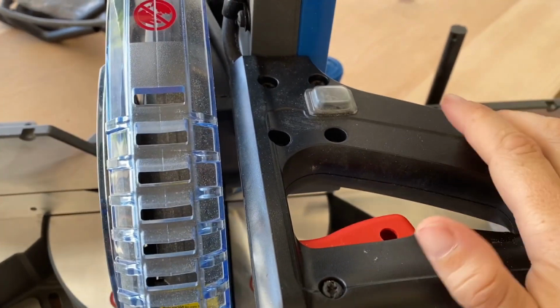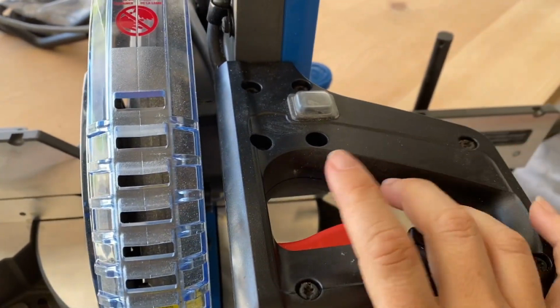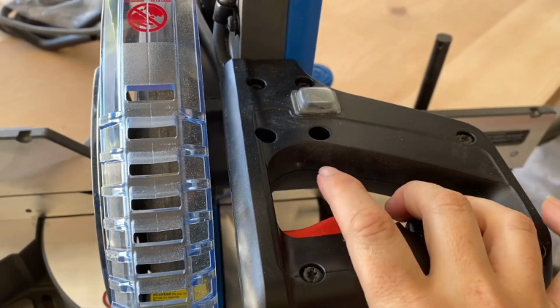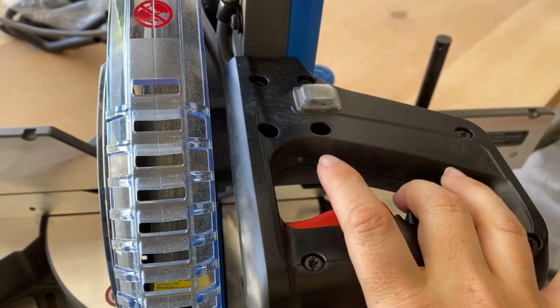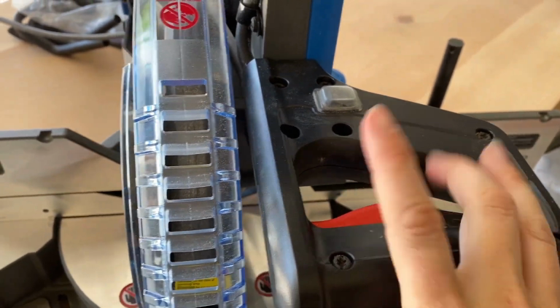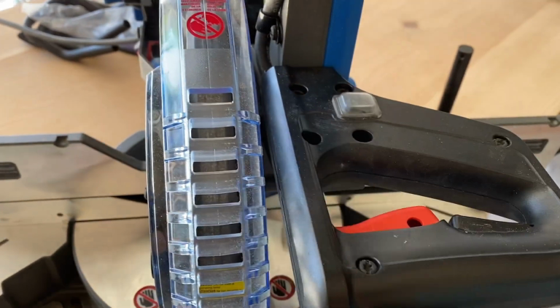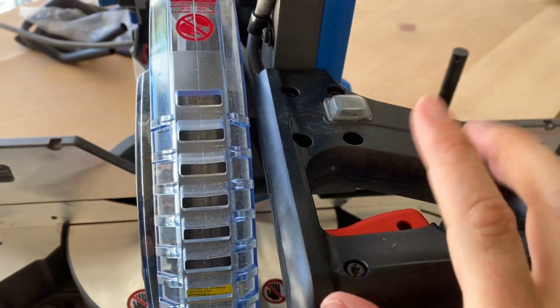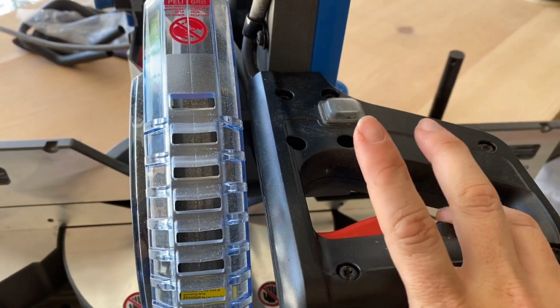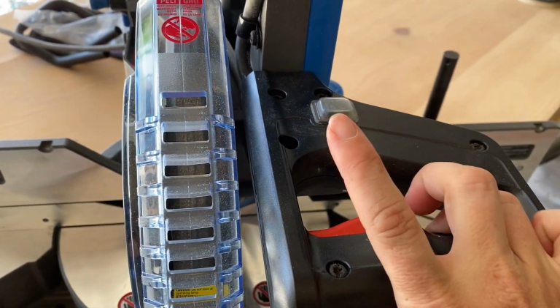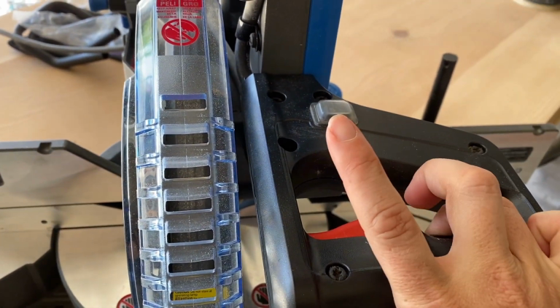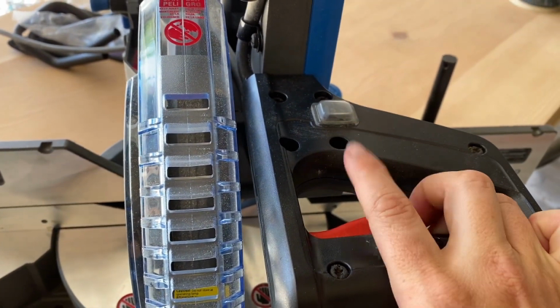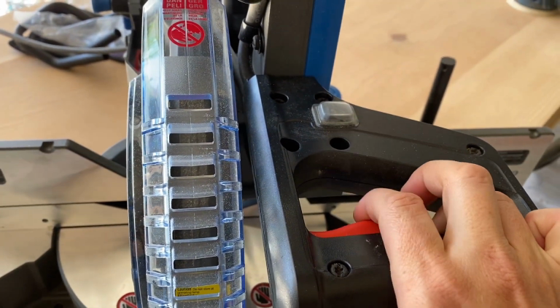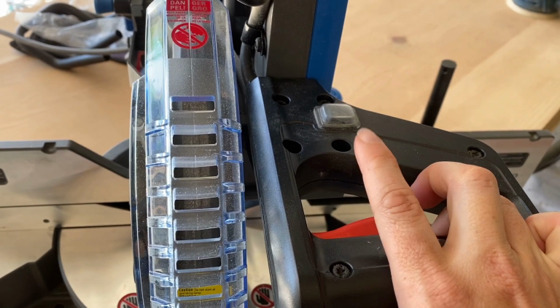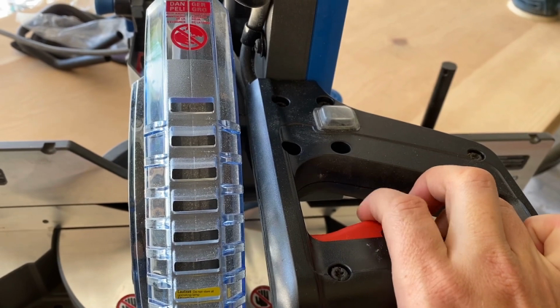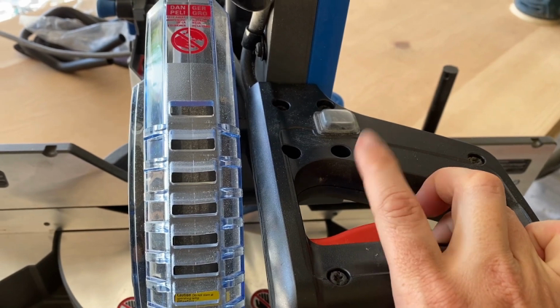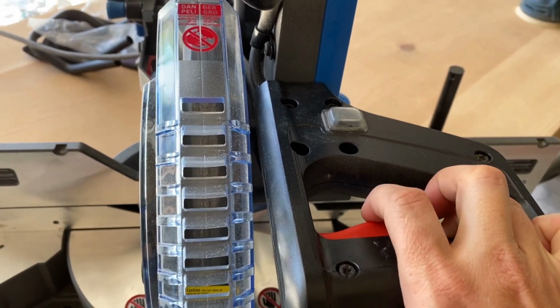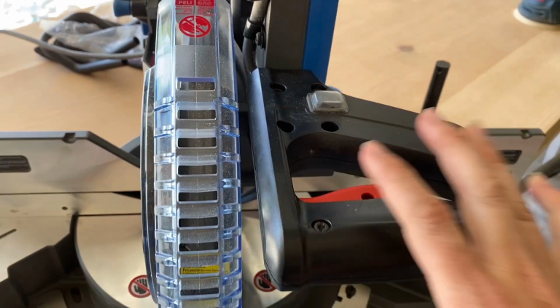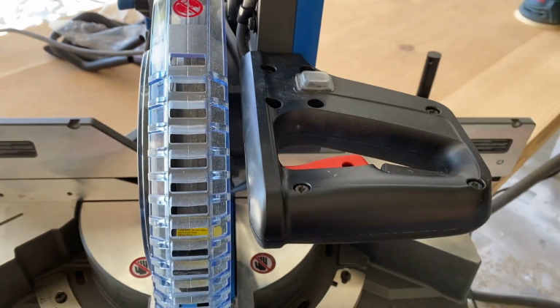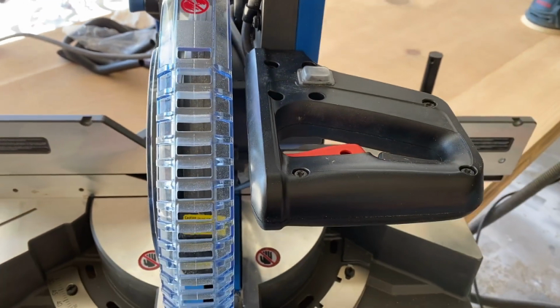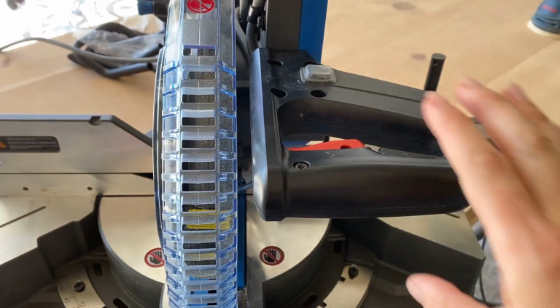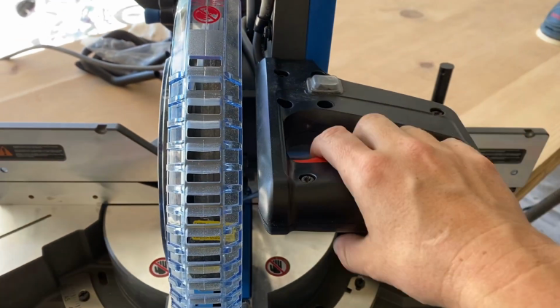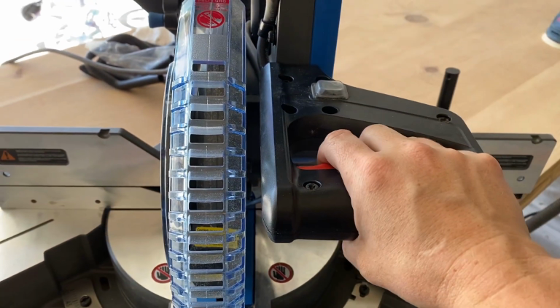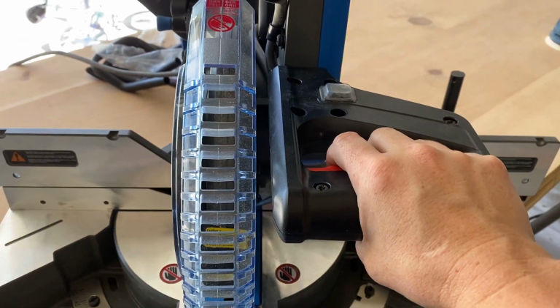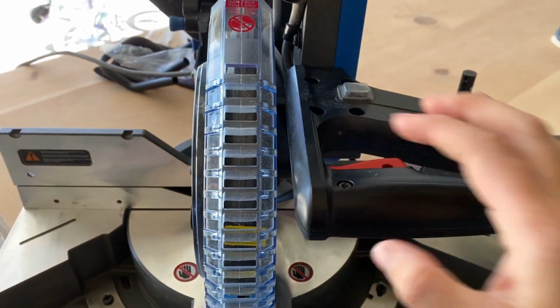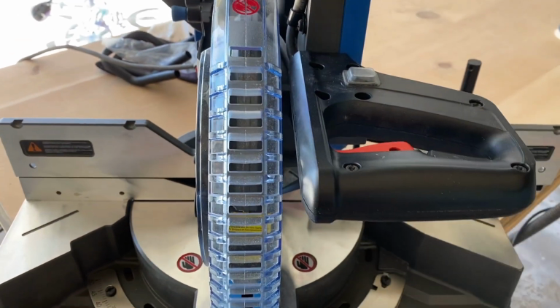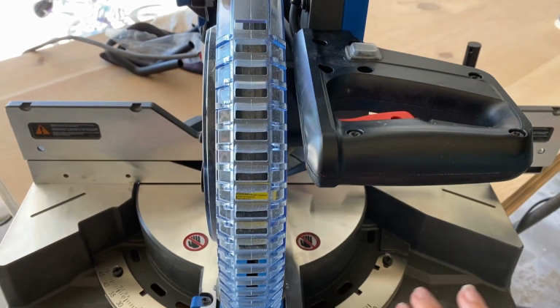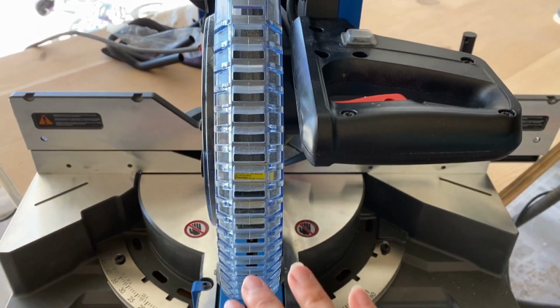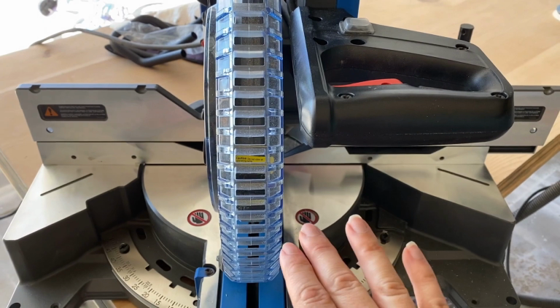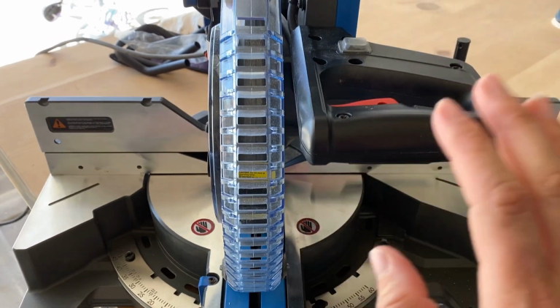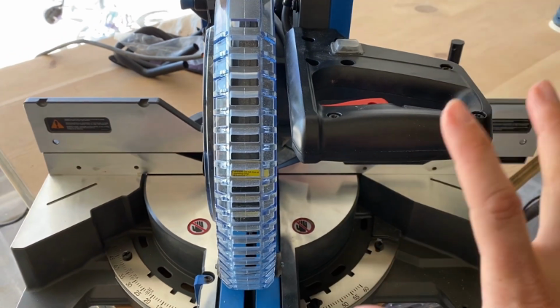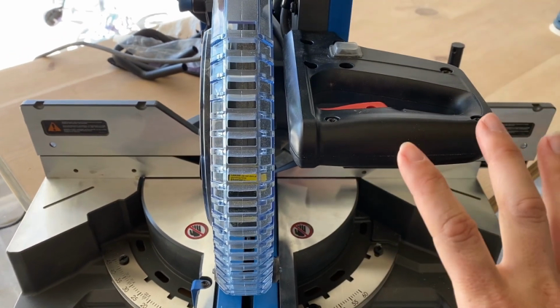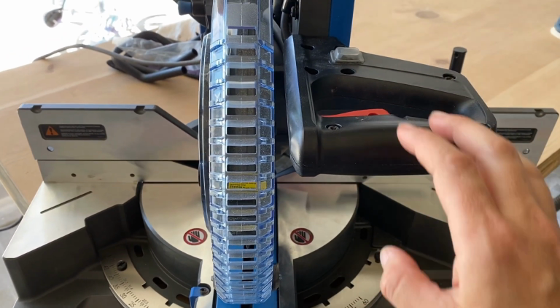In order to make the blade spin, you have to hold this piece down and then pull the trigger, so it makes it a little harder to accidentally start it when you're putting a piece in. It's a safety measure.